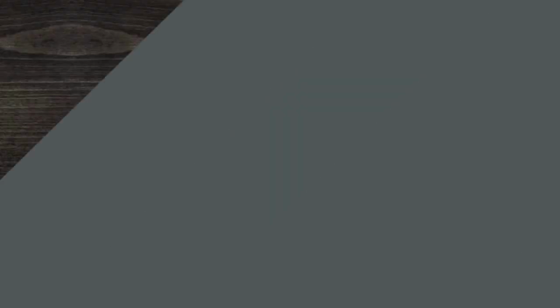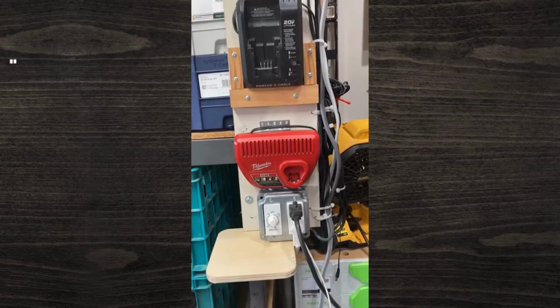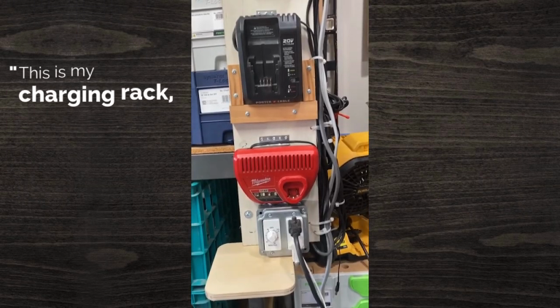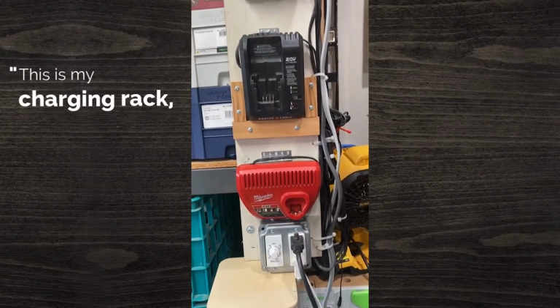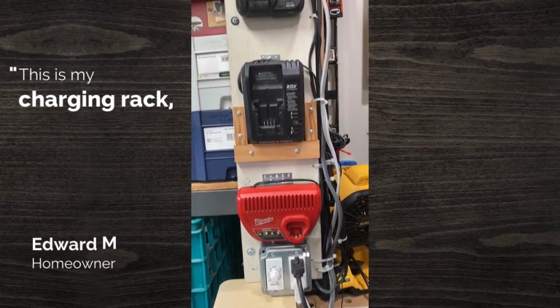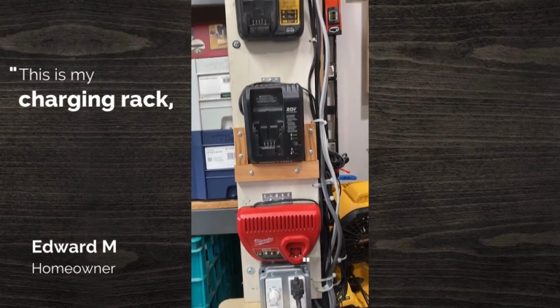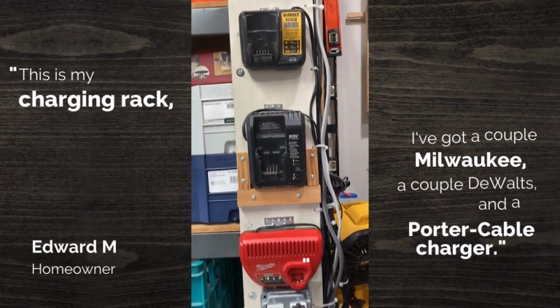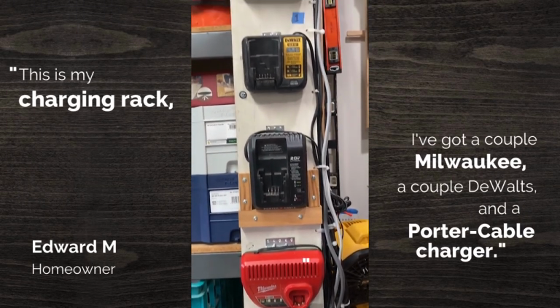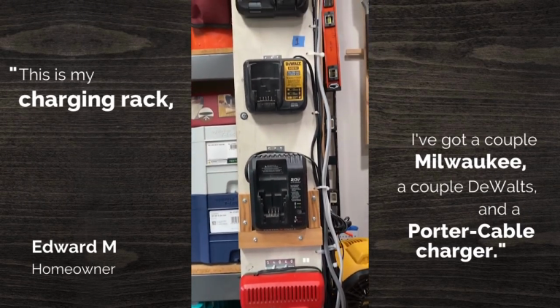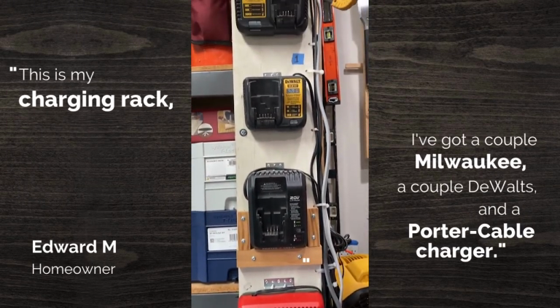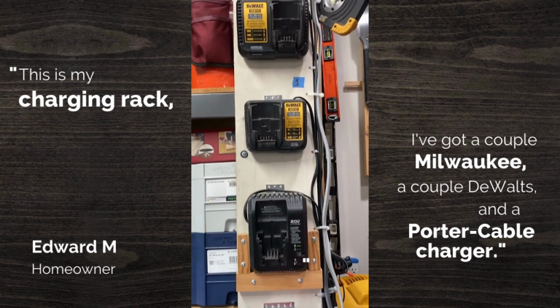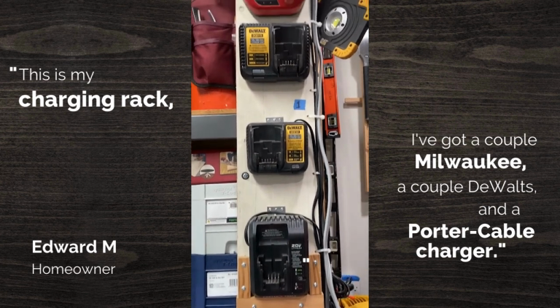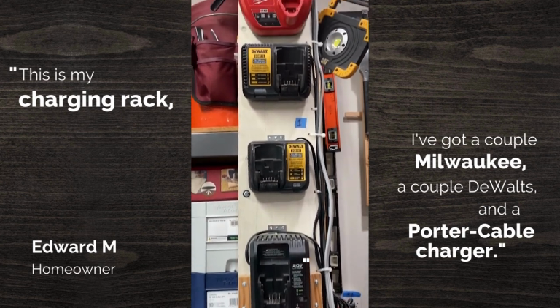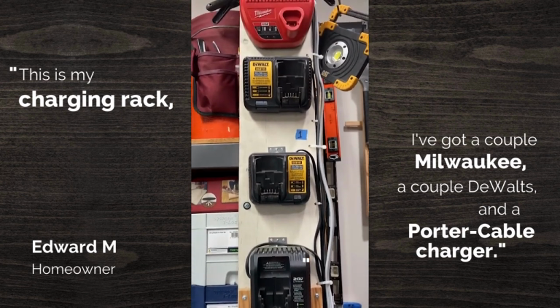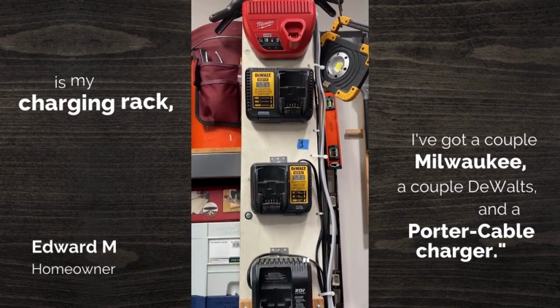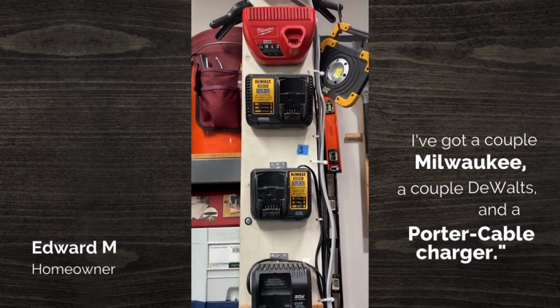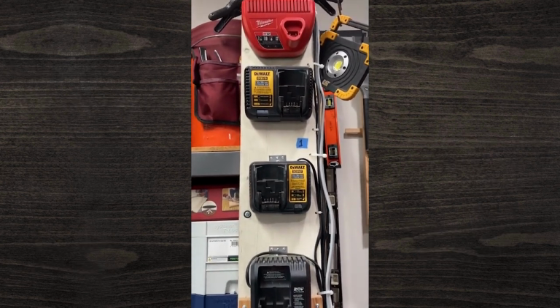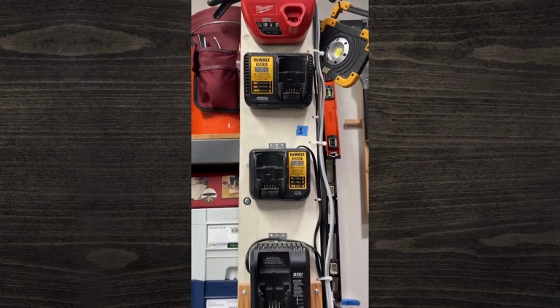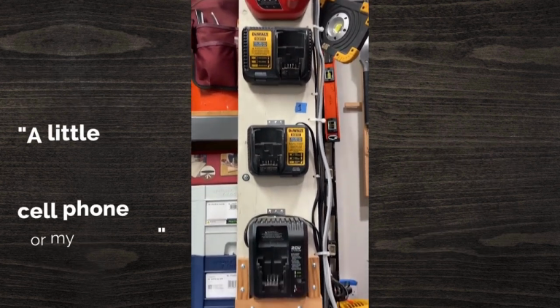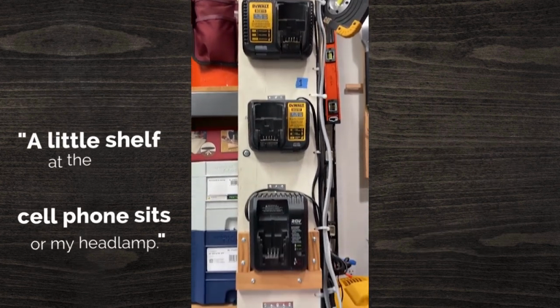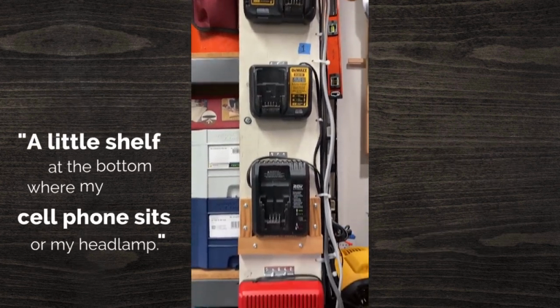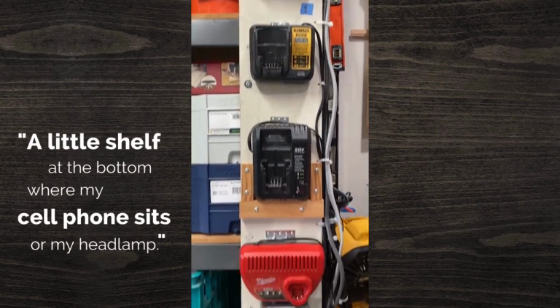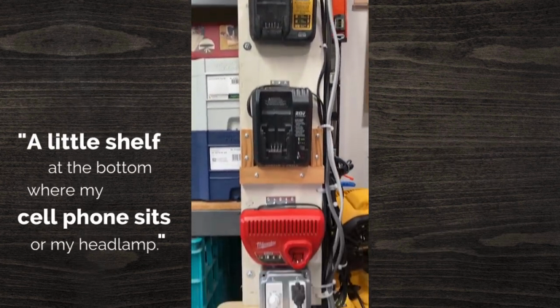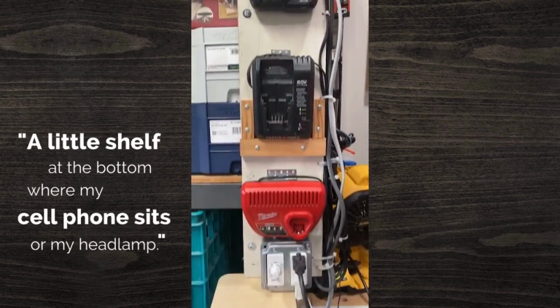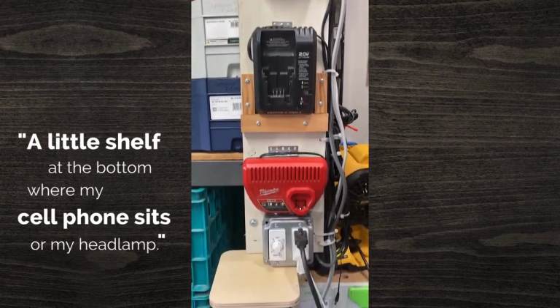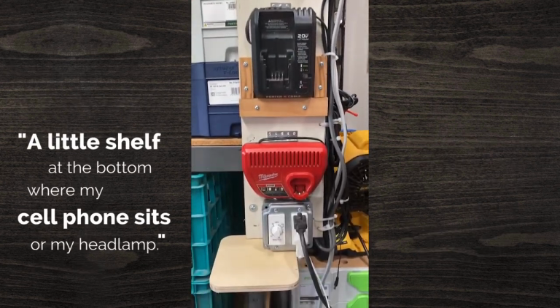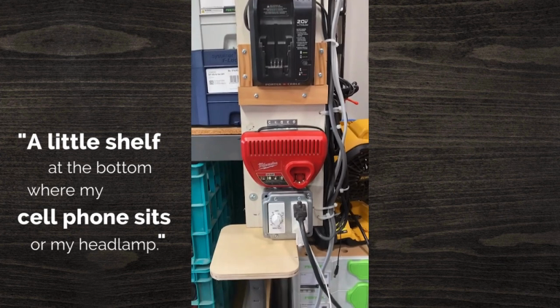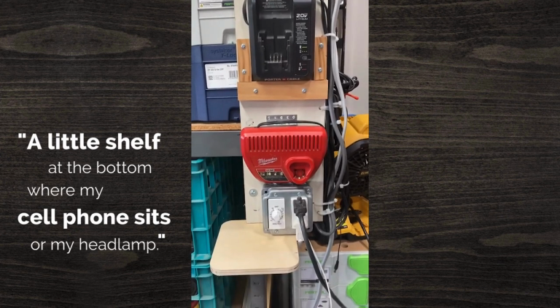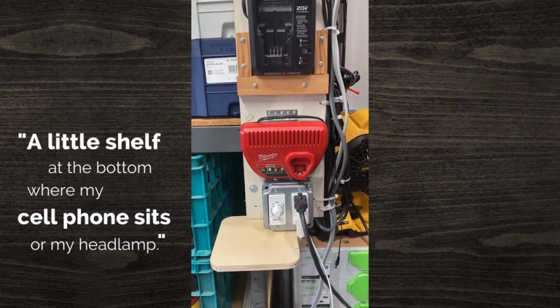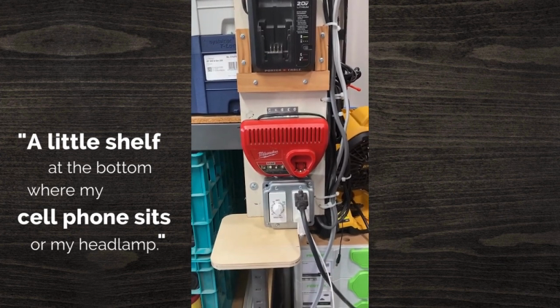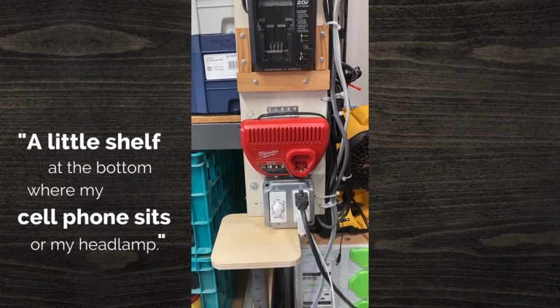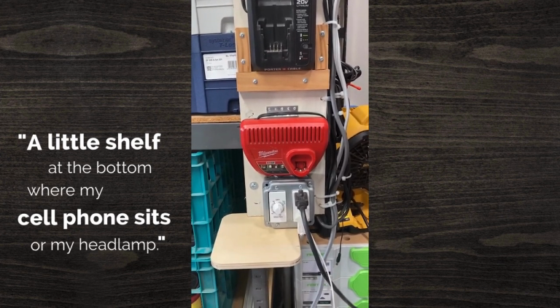This is my charging rack. I've got a couple of Milwaukee, a couple of DeWalt, and a portable cable charger all on this device. There's a little shelf at the bottom where my cell phone sits or my rechargeable headlamp.